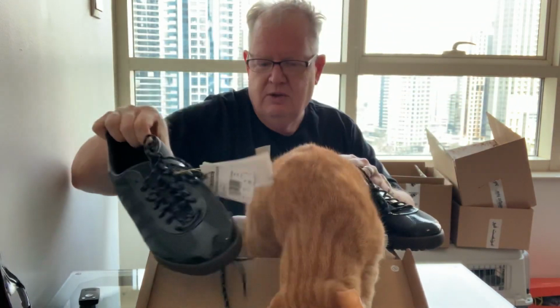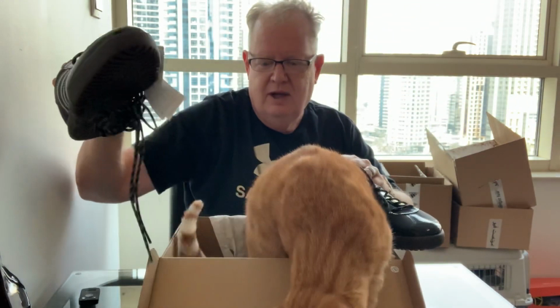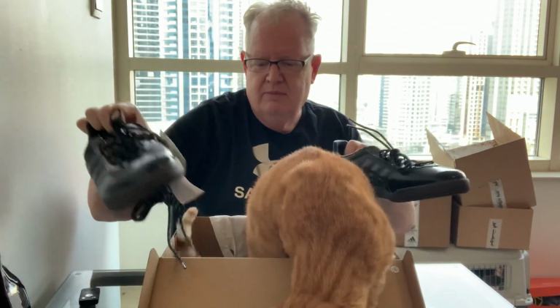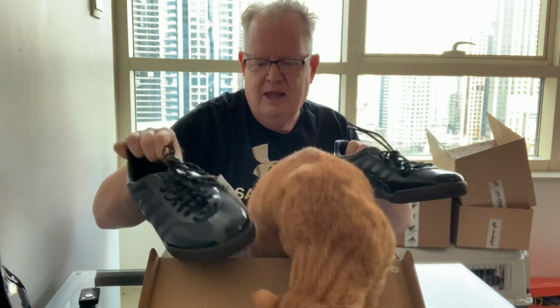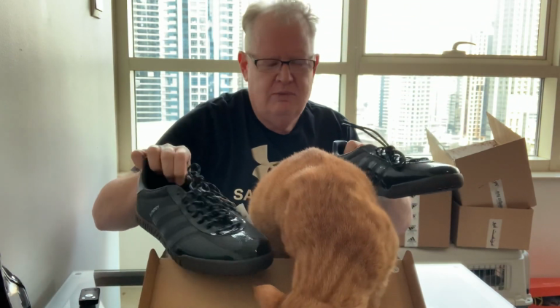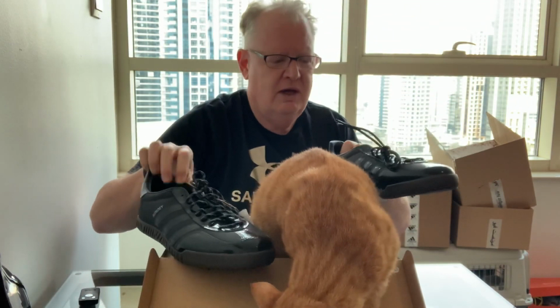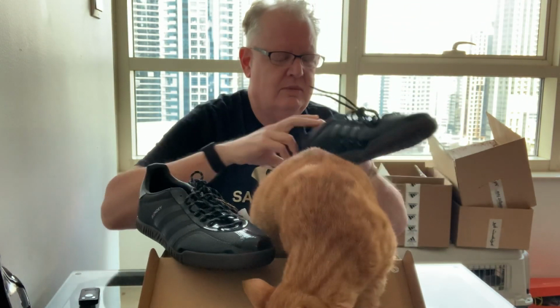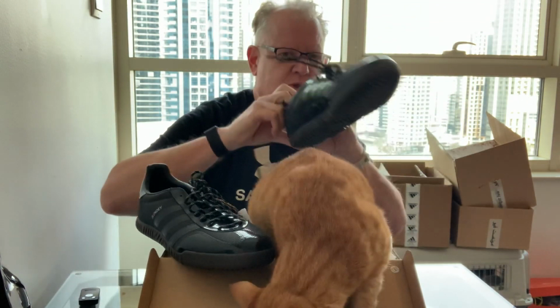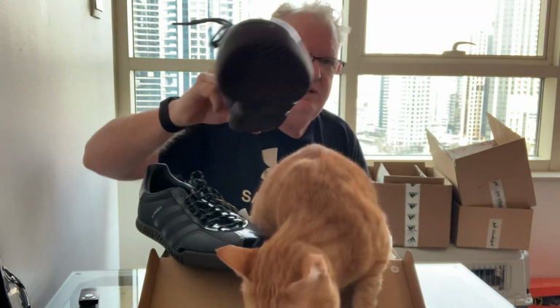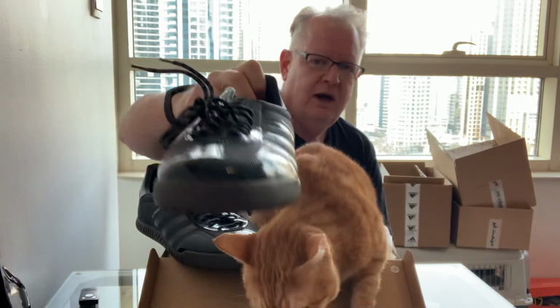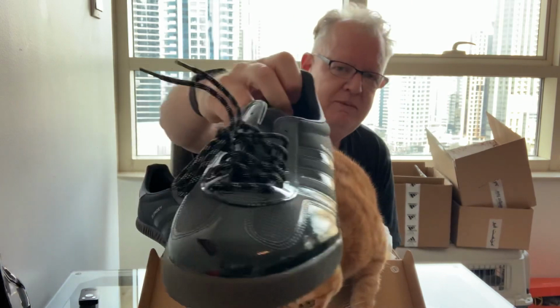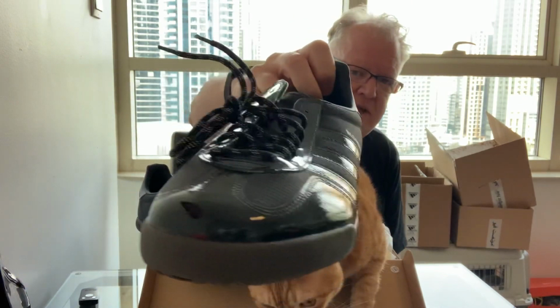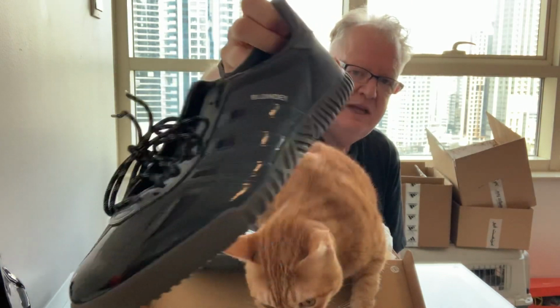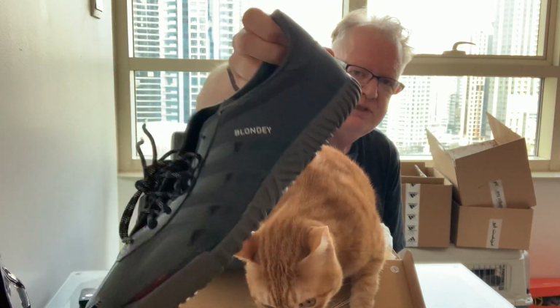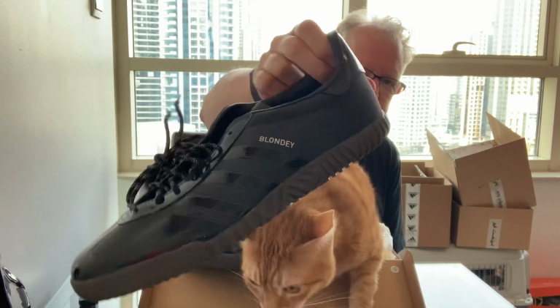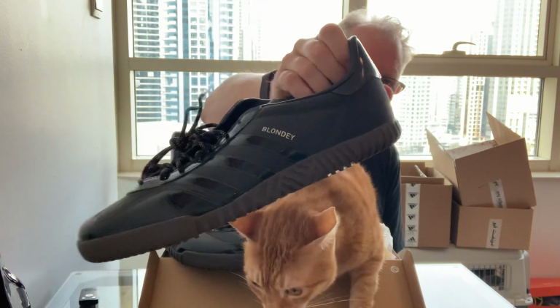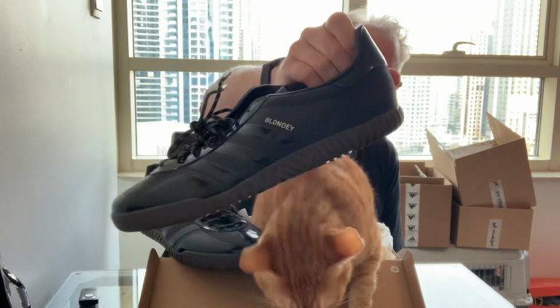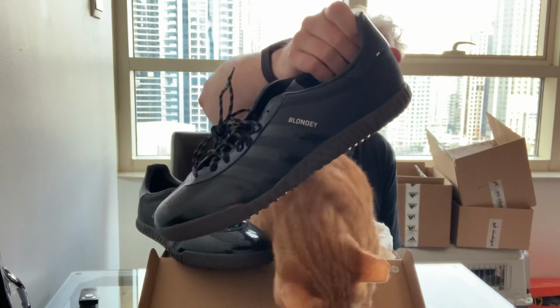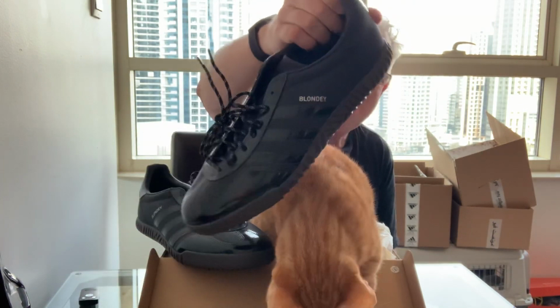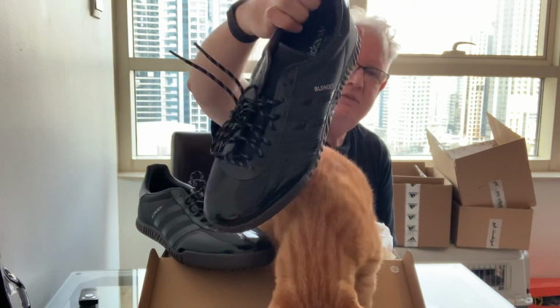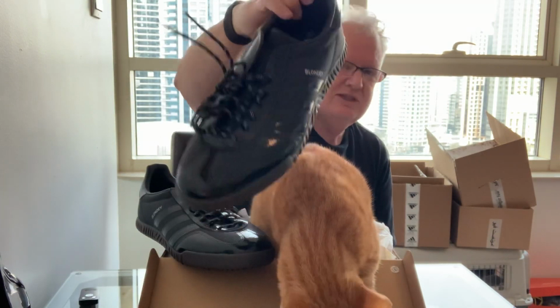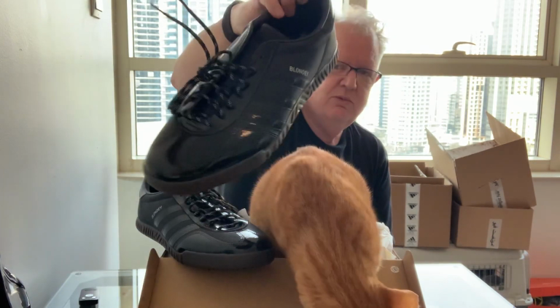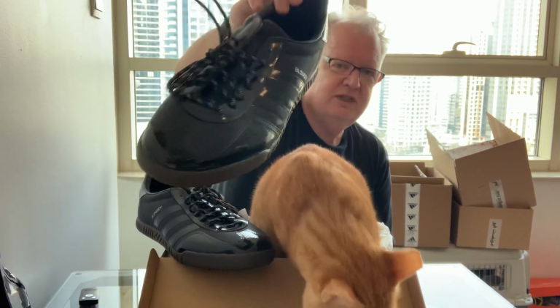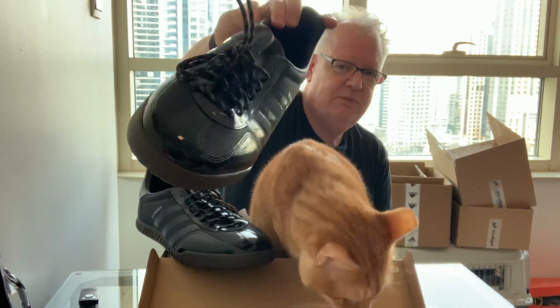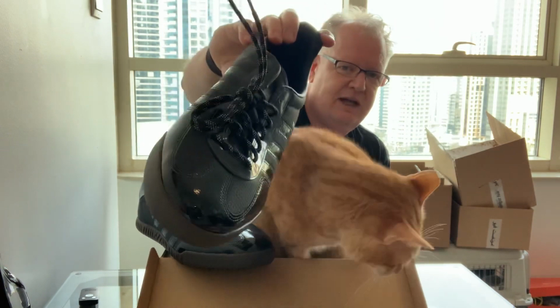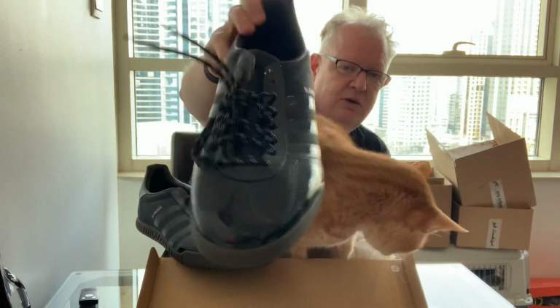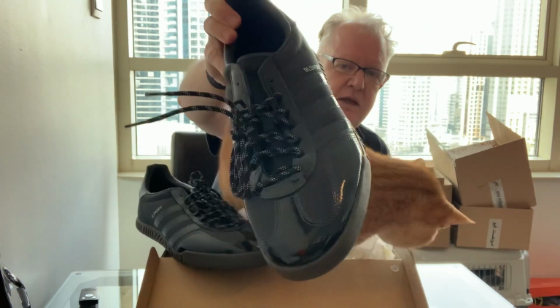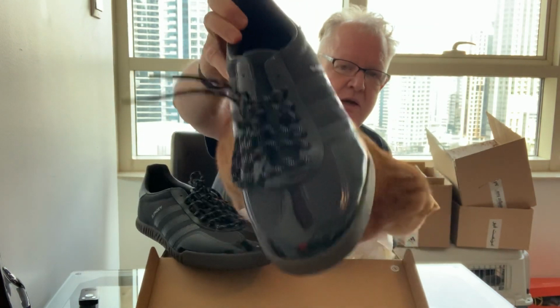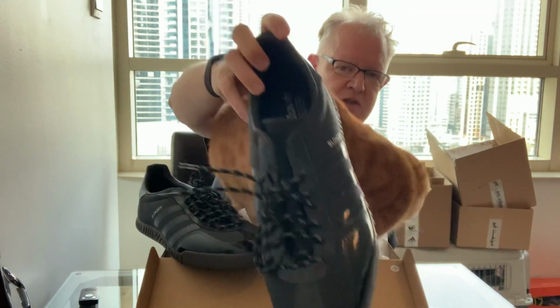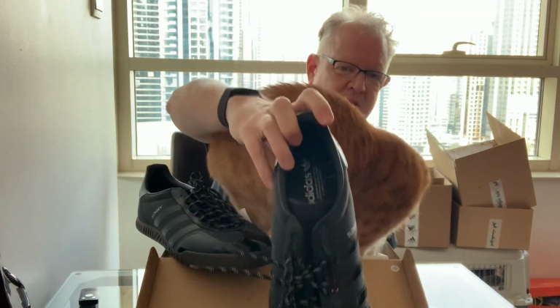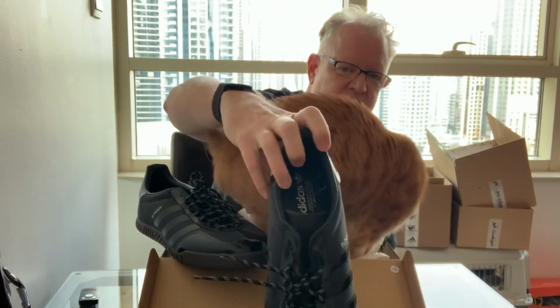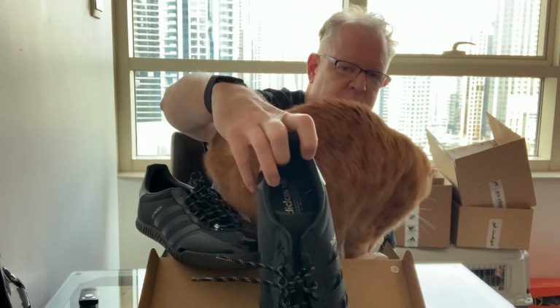Like he did with the Superstar, he designed it for skateboarding. His idea is that the shoe should be skated in — I don't skate anymore obviously, that stopped decades ago — but it also had to work as a lifestyle shoe as well.